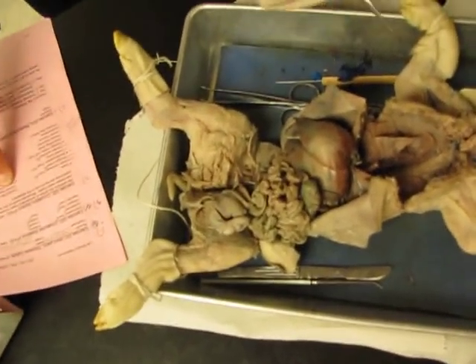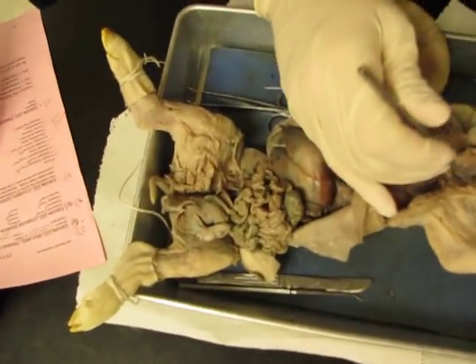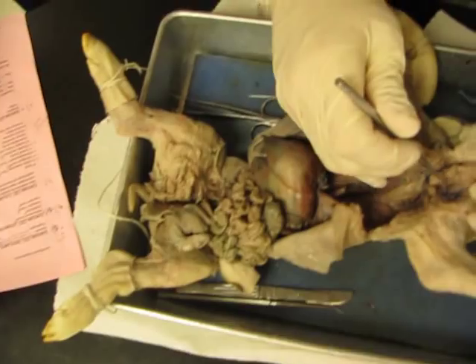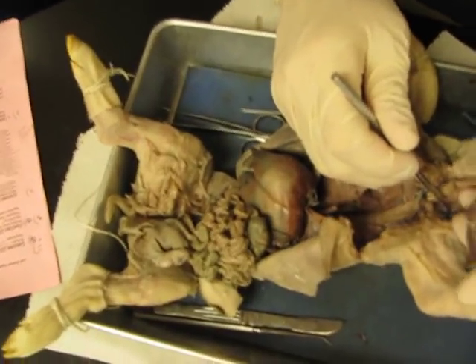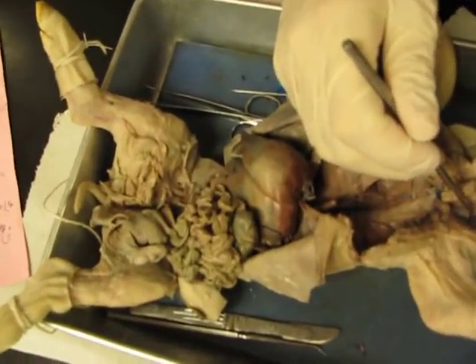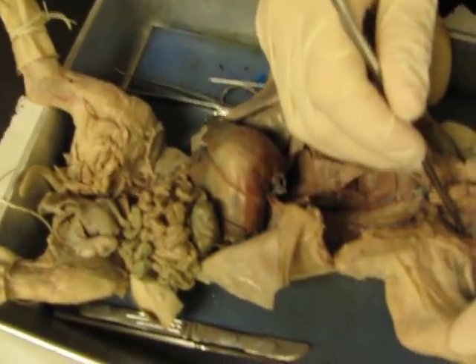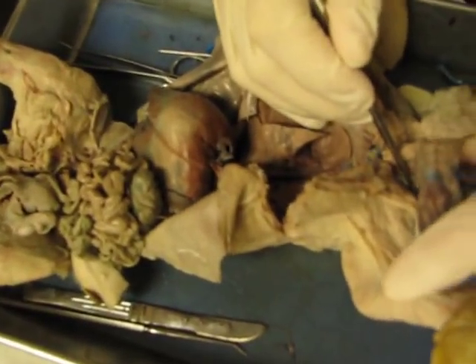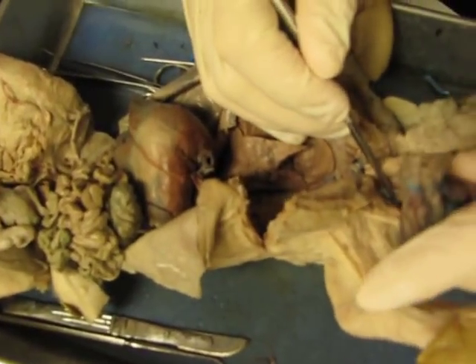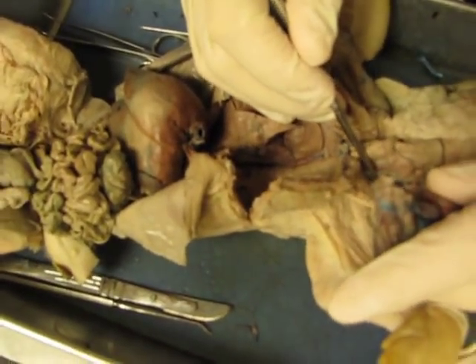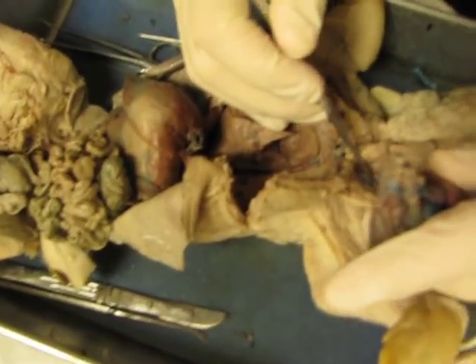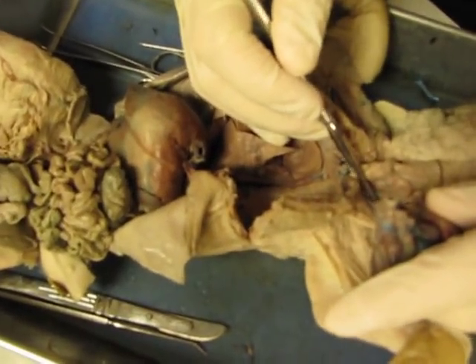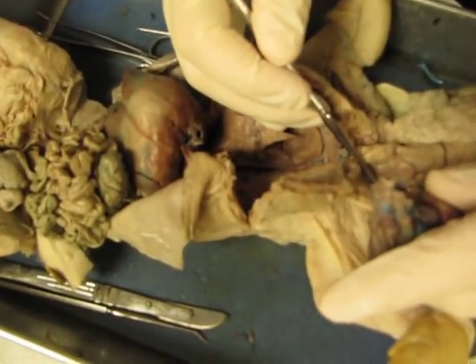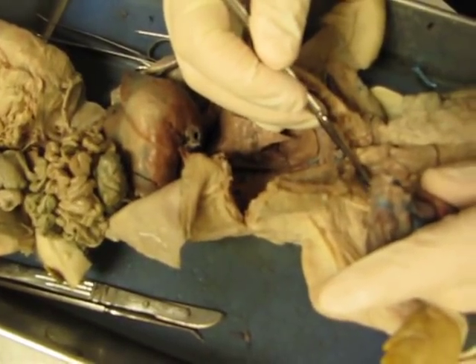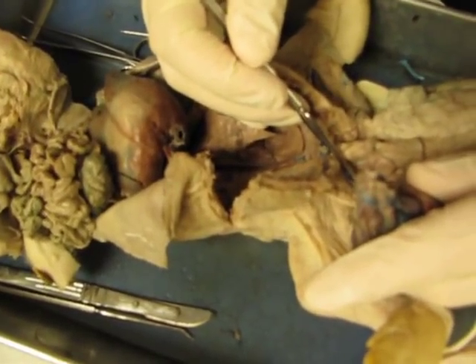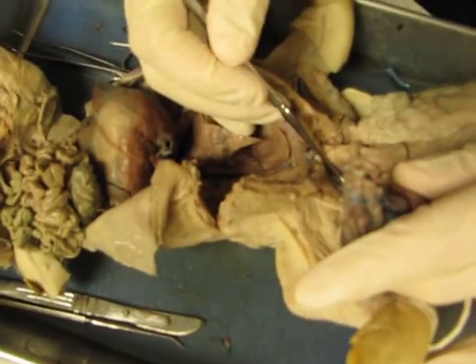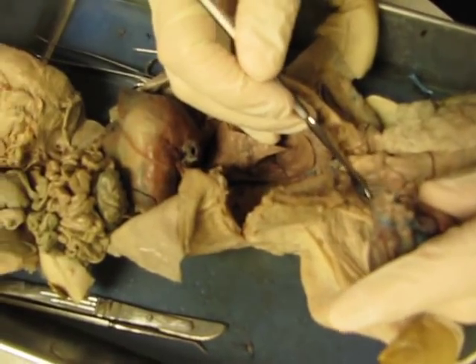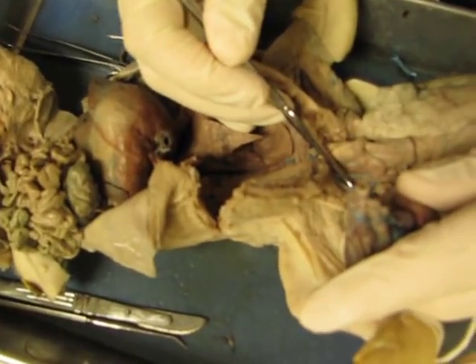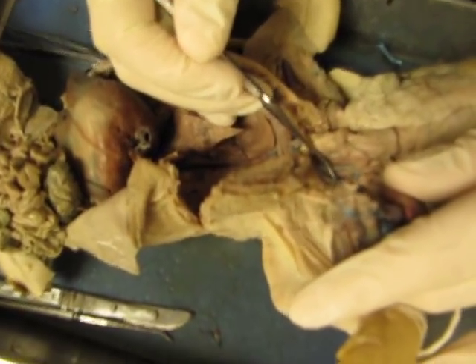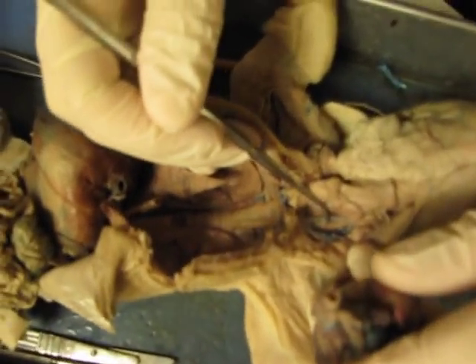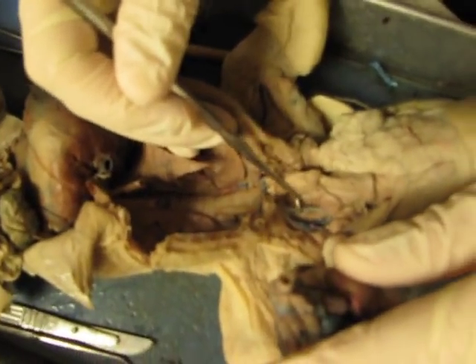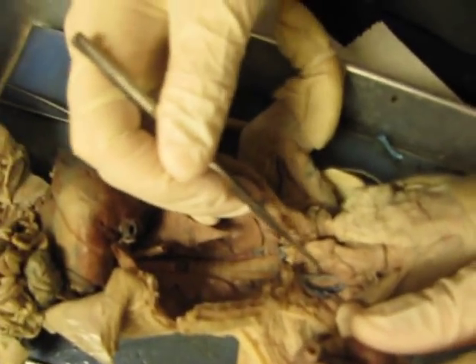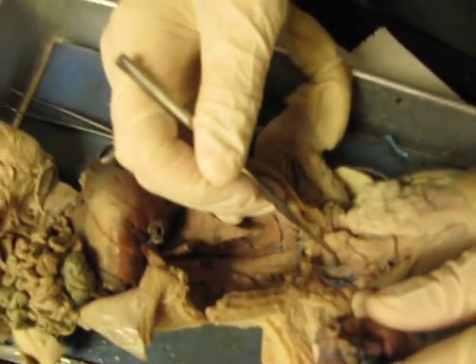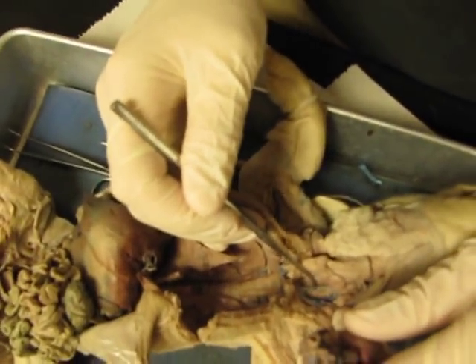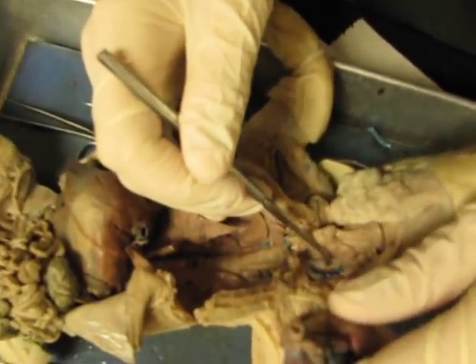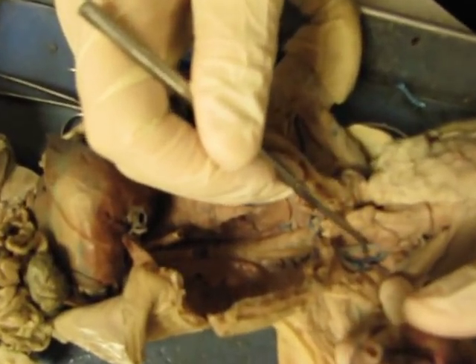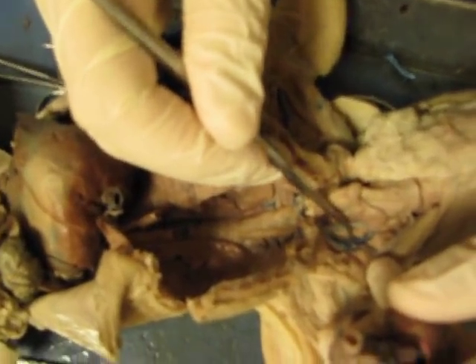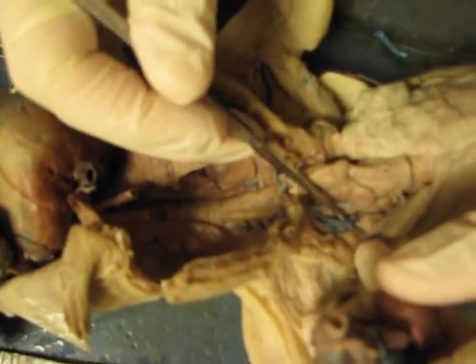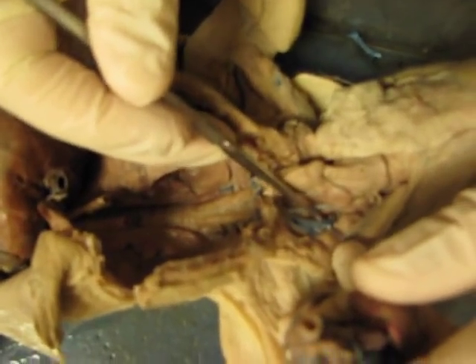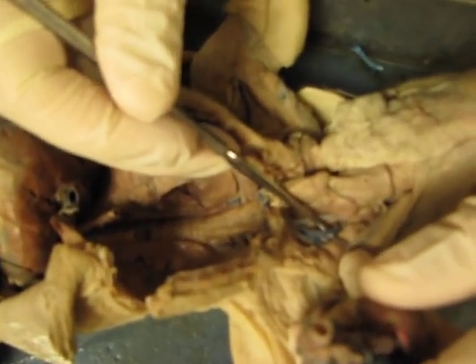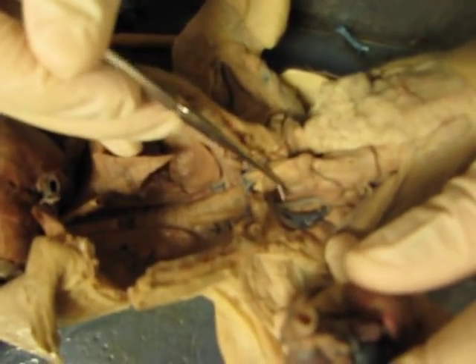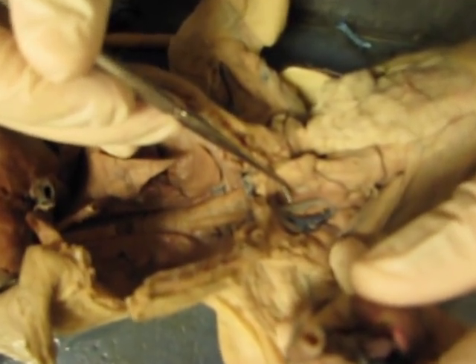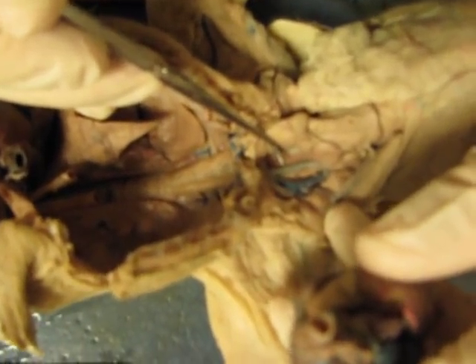External jugular vein — external is this bad boy. Oh, you have very nice. Where's the carotid artery? That's the carotid right there. Where's the internal jugular? In between it. Intercostal arteries.